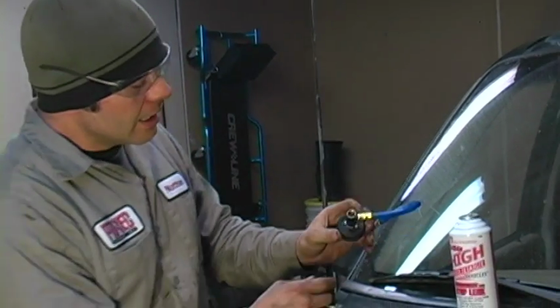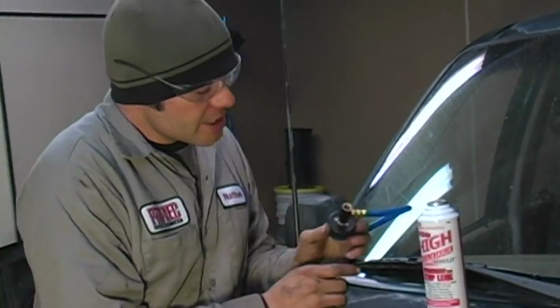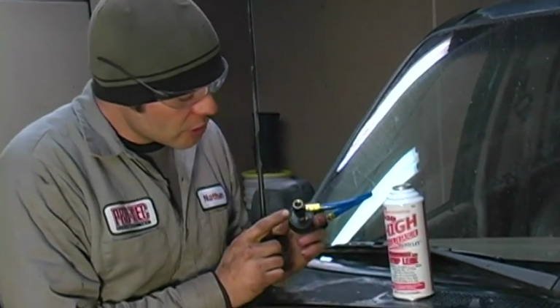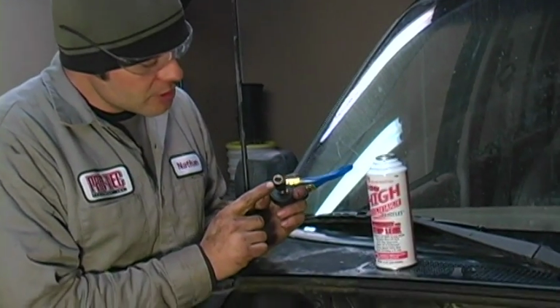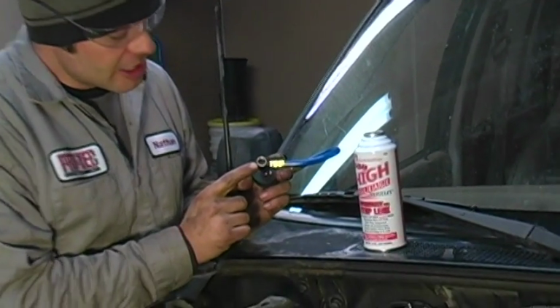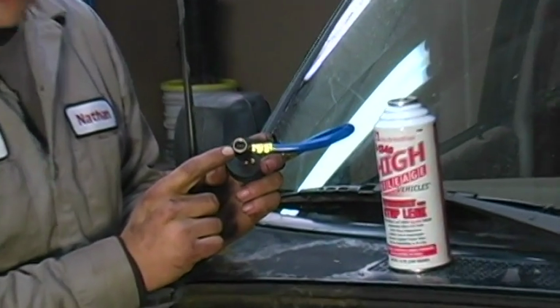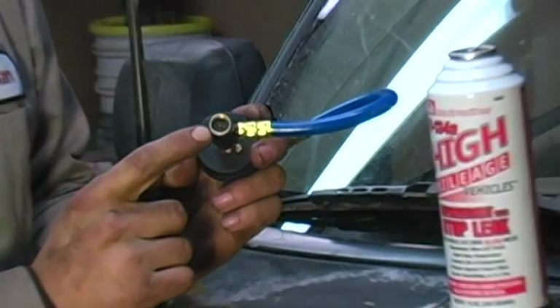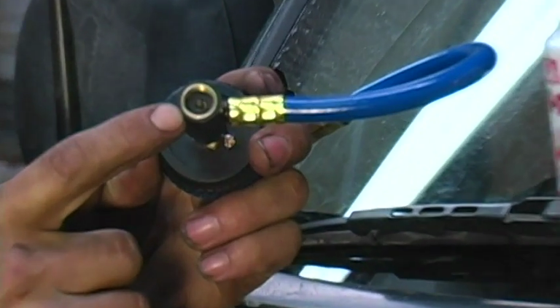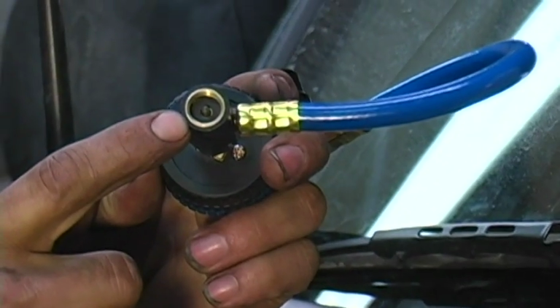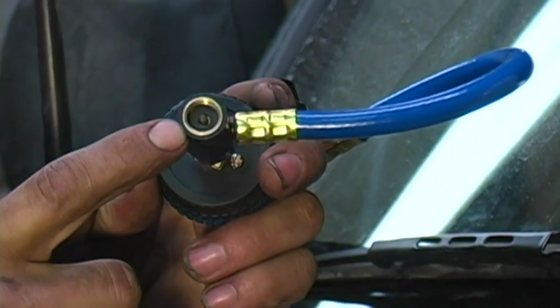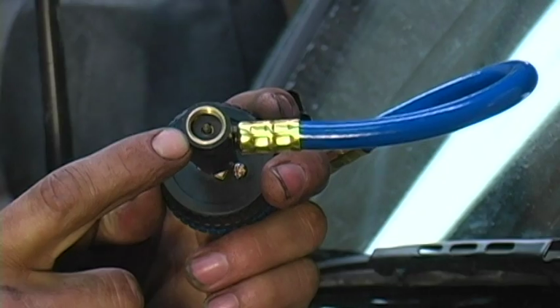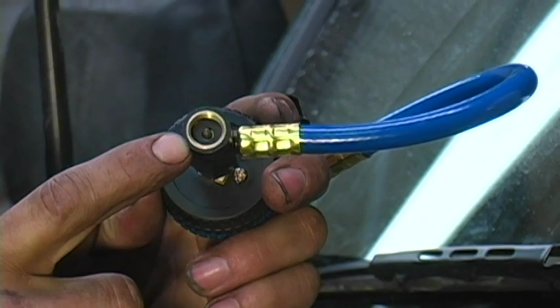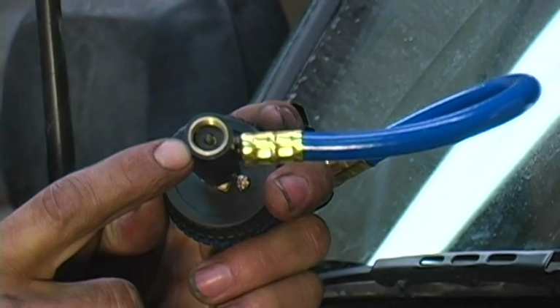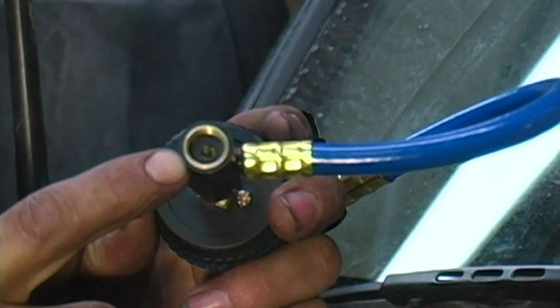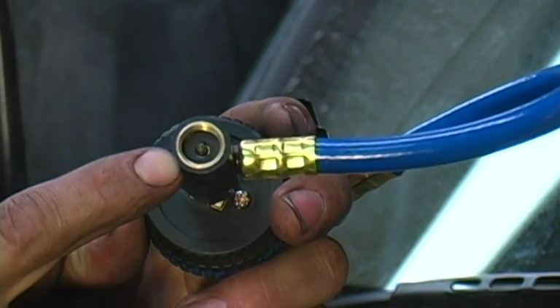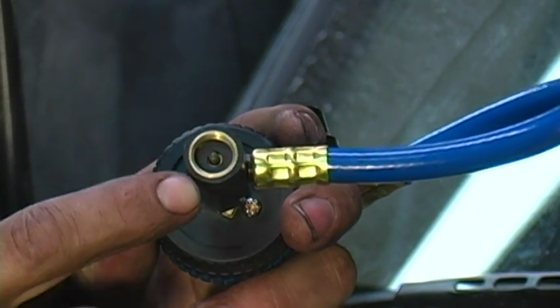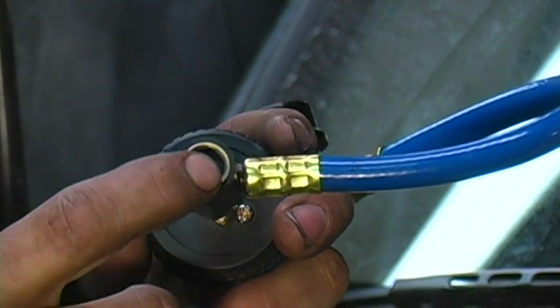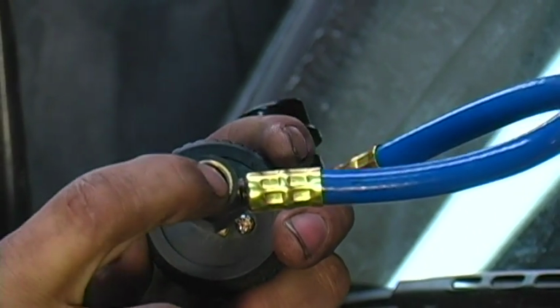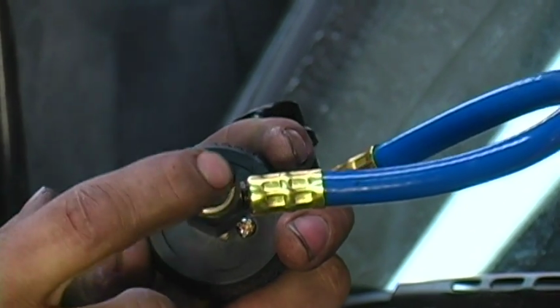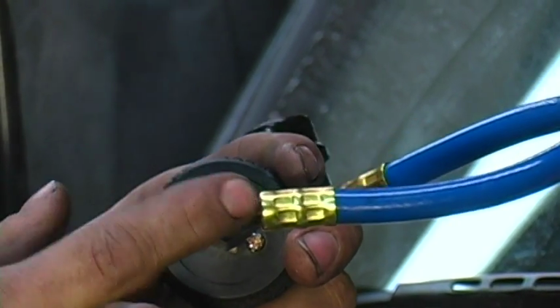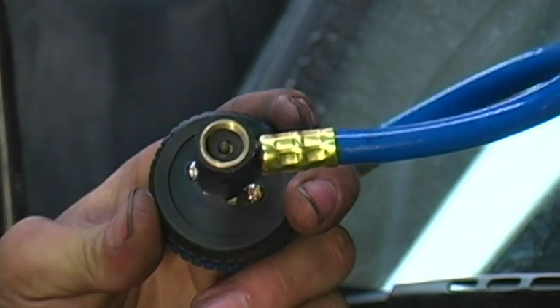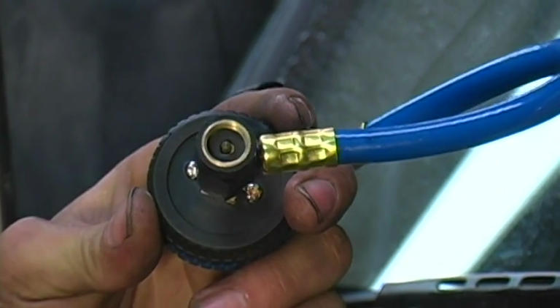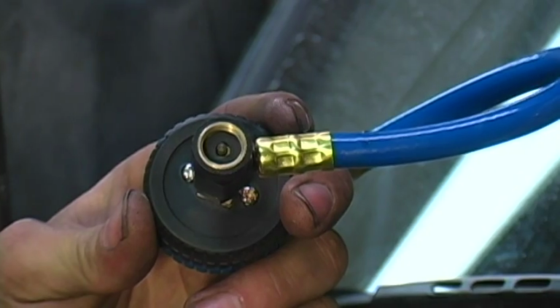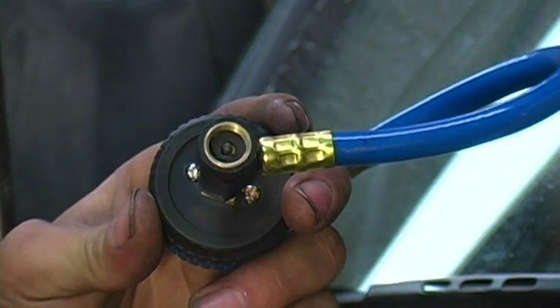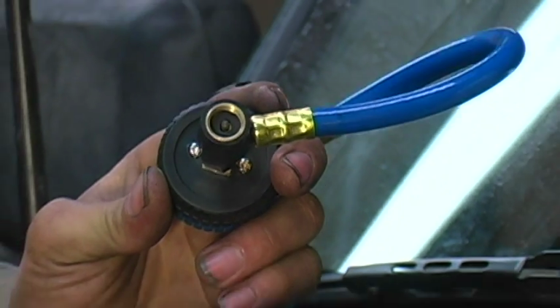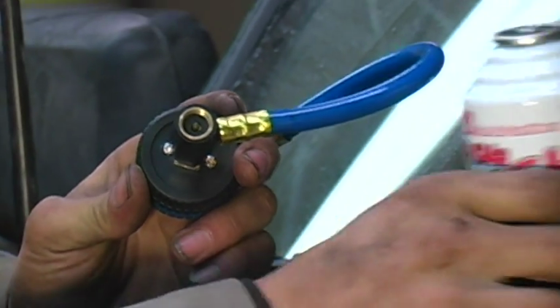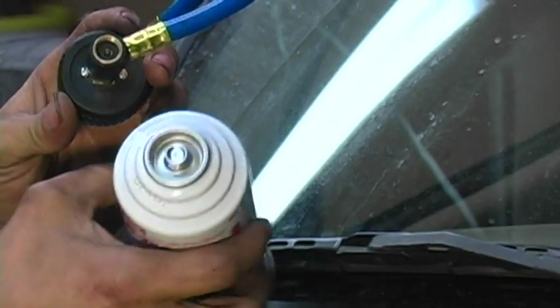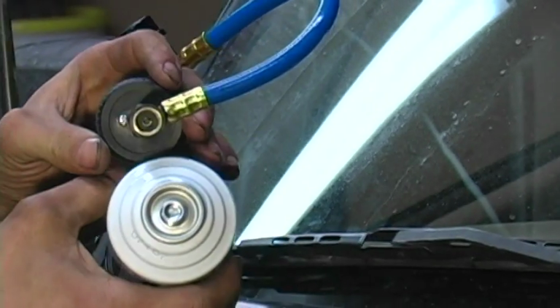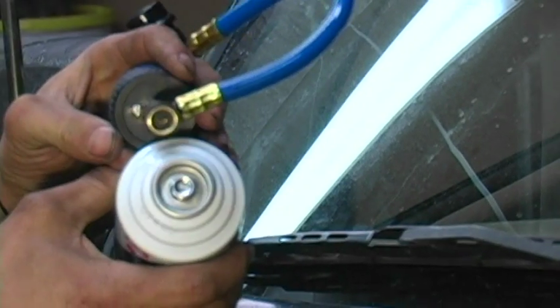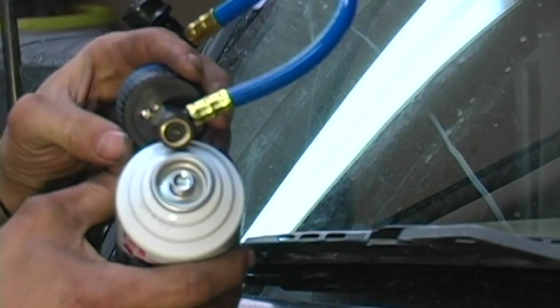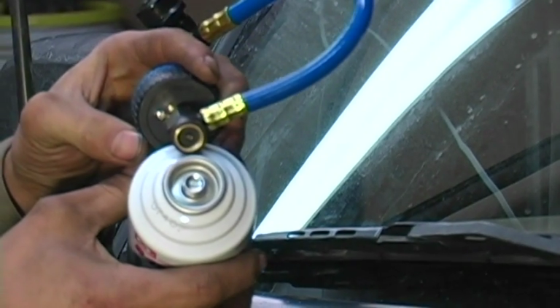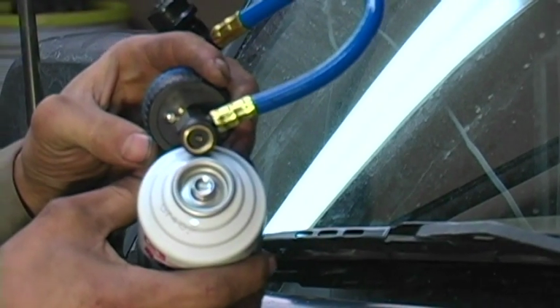As you can see, if you look closely on the inside of the valve, you will see a very sharp protrusion sticking out. That is what's used to pierce the seal in the top of the refrigerant can.